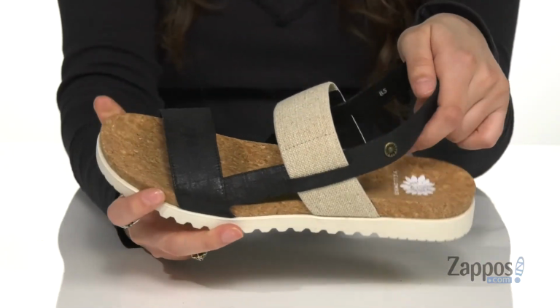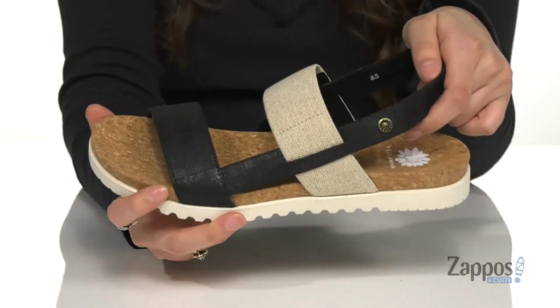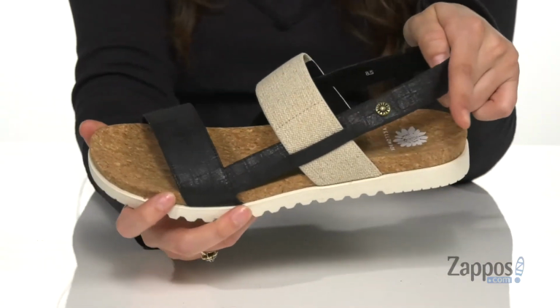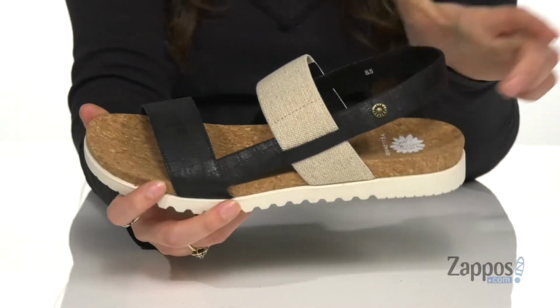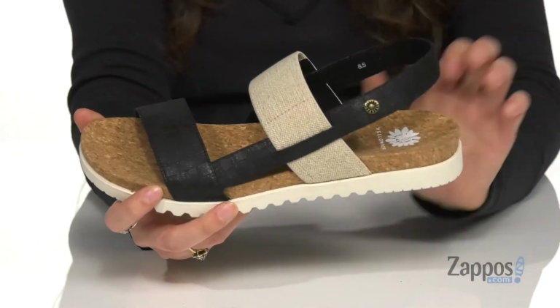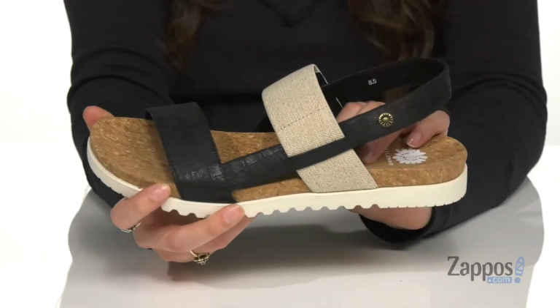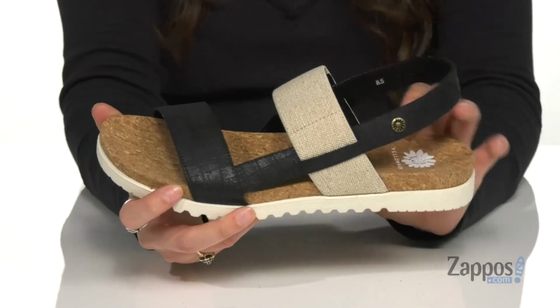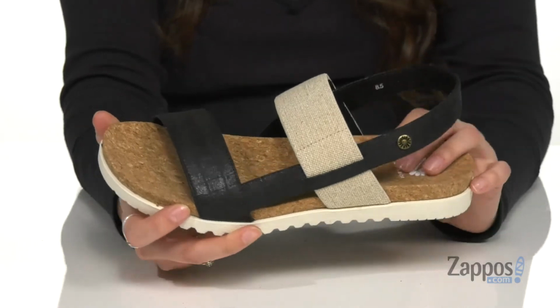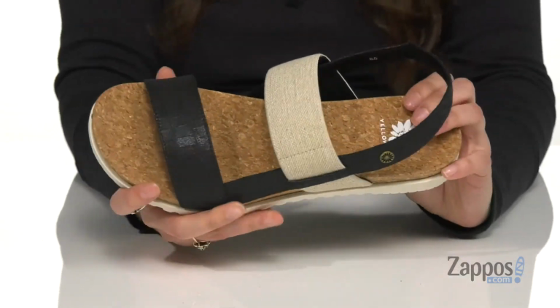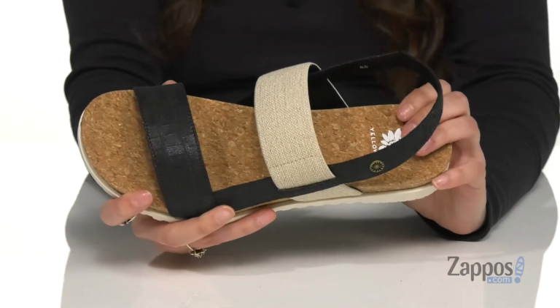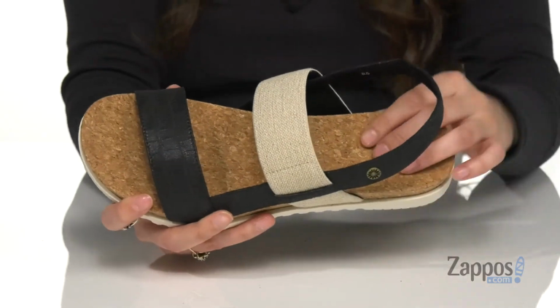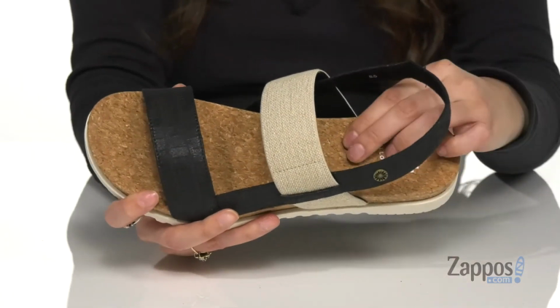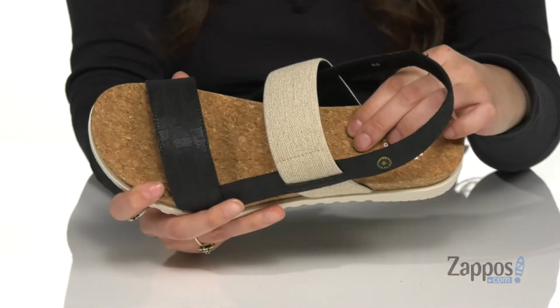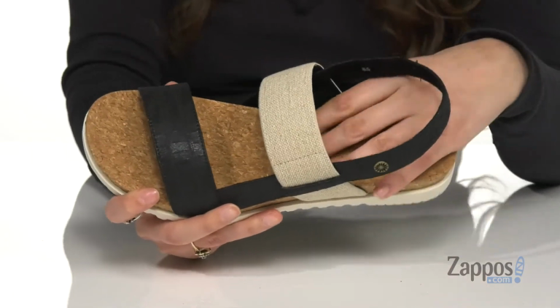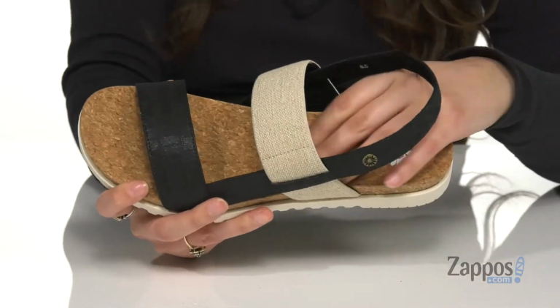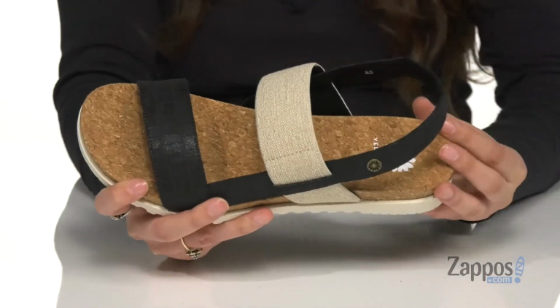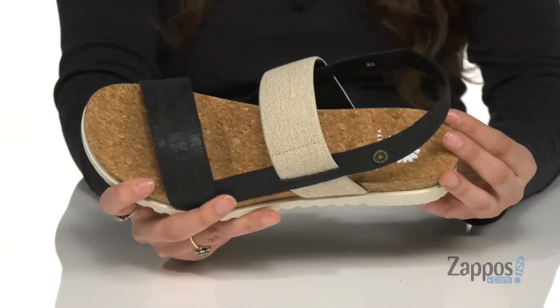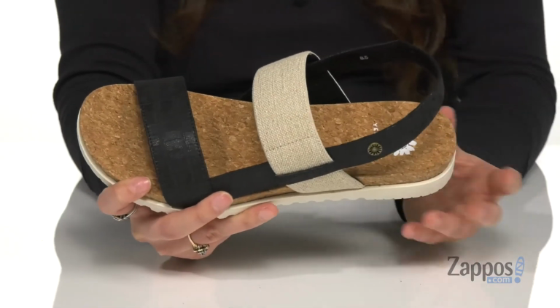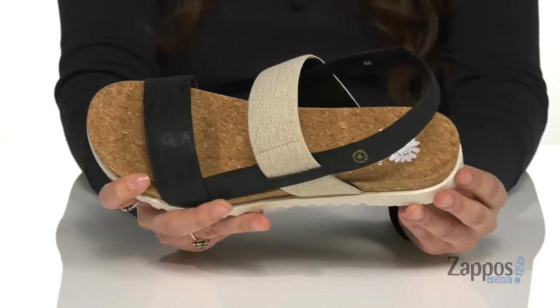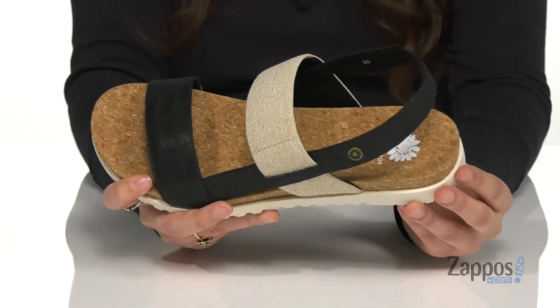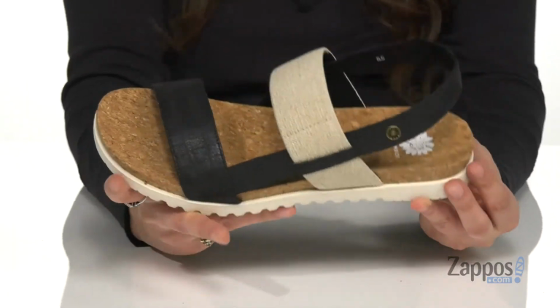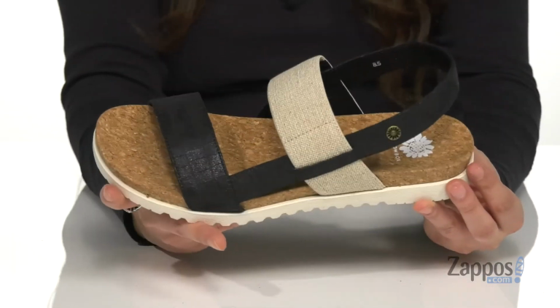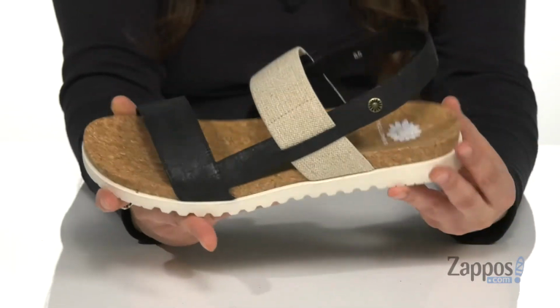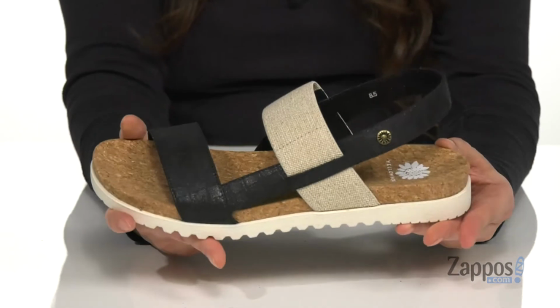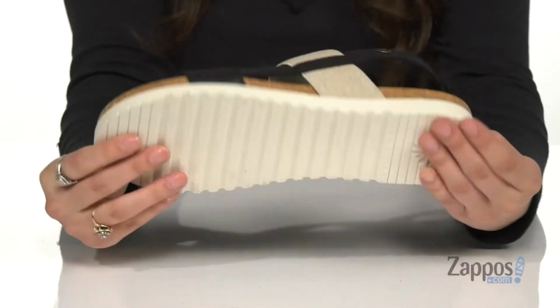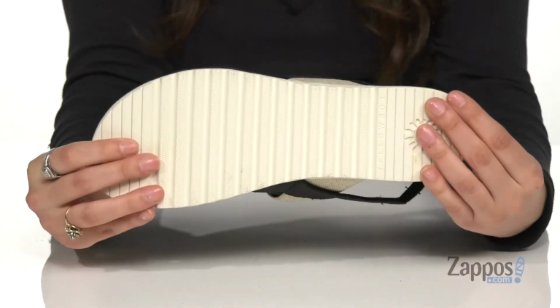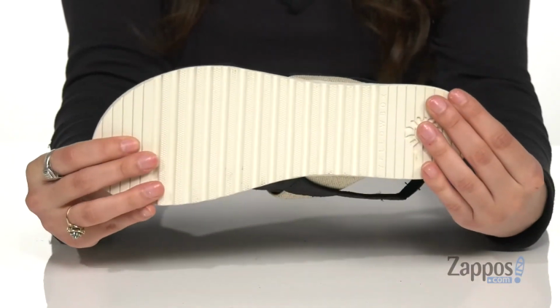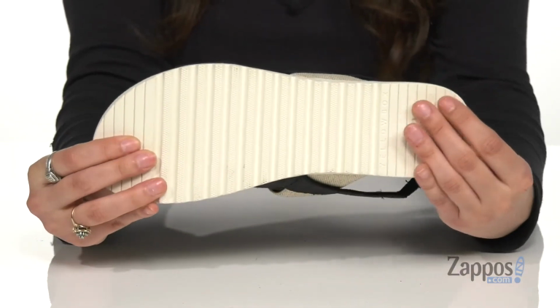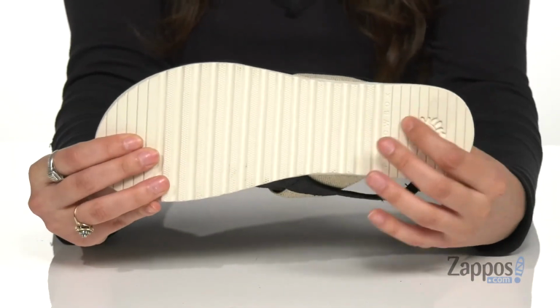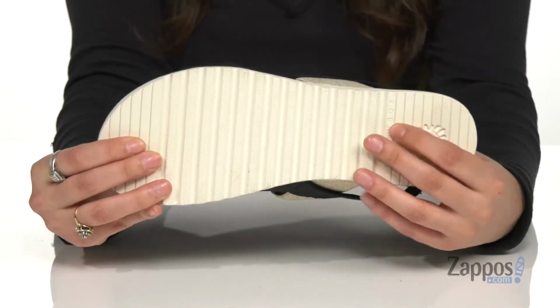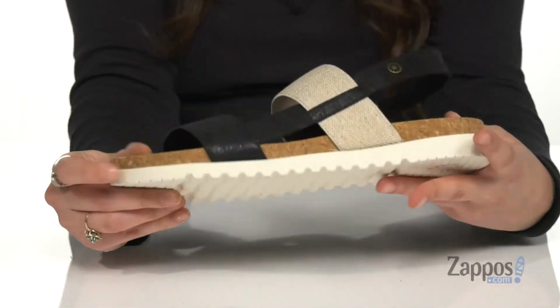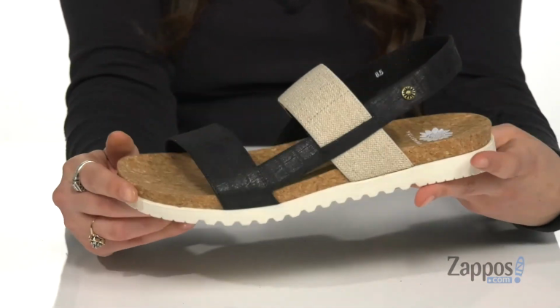This back strap features some stretch so you can easily slide your foot in there. Inside is a cushioned insole that molds to your foot for some comfort and support, and it's all on top of an outsole that is lined for traction.